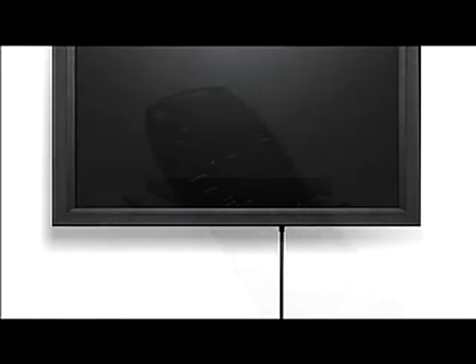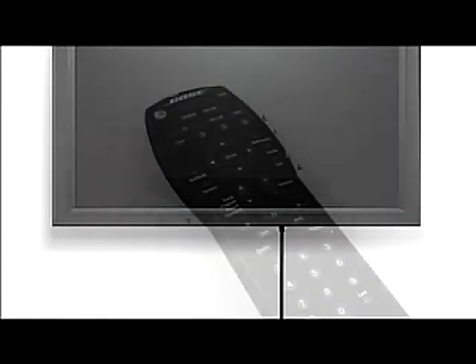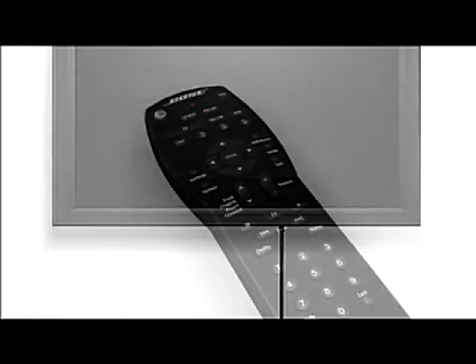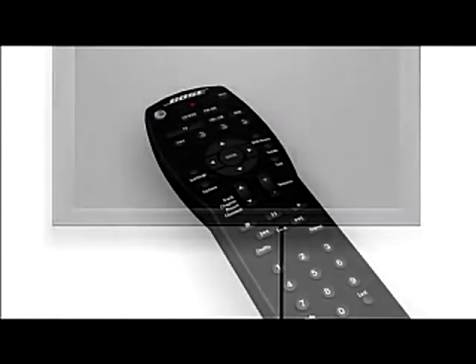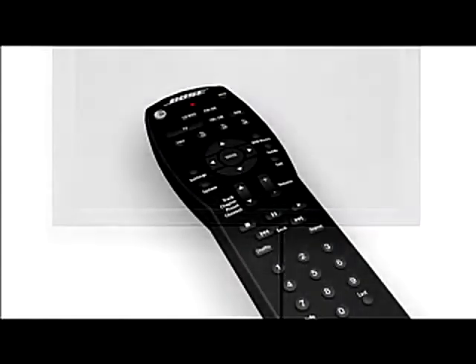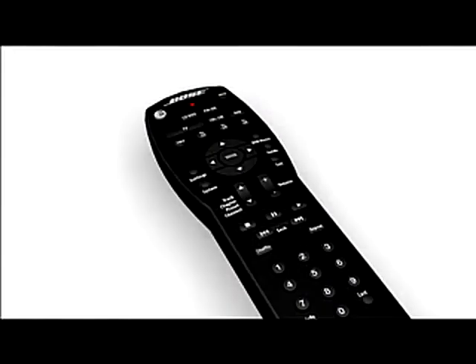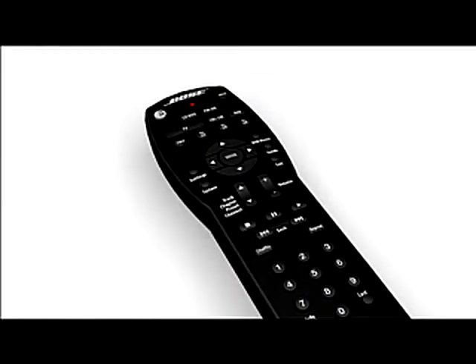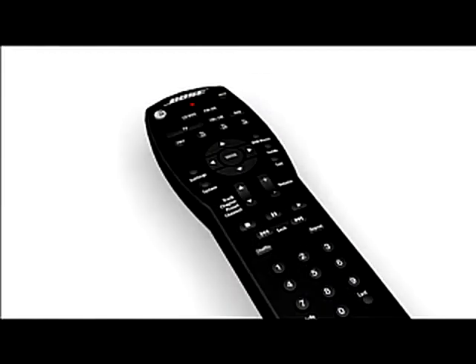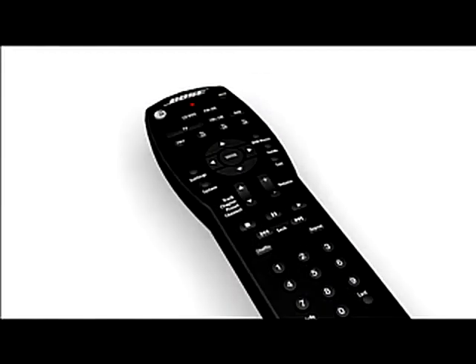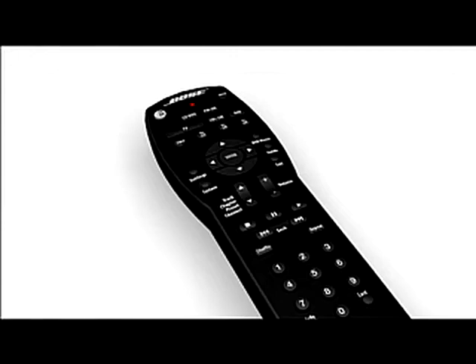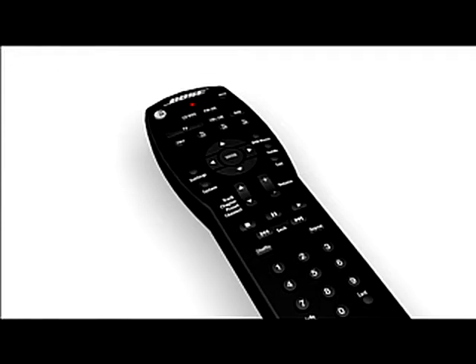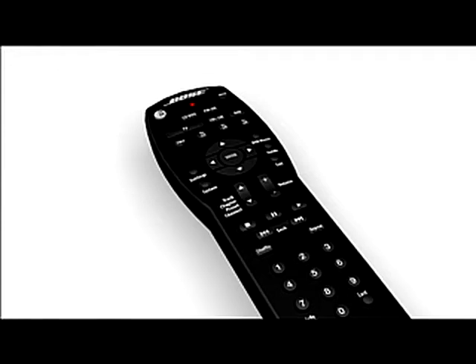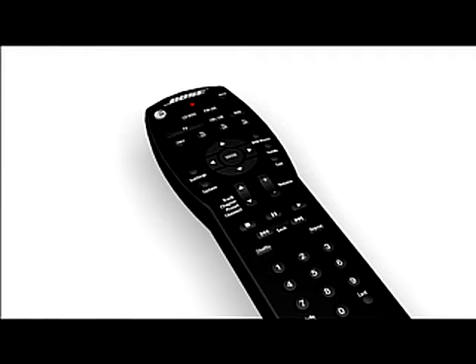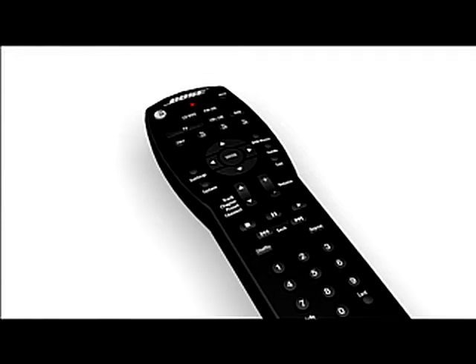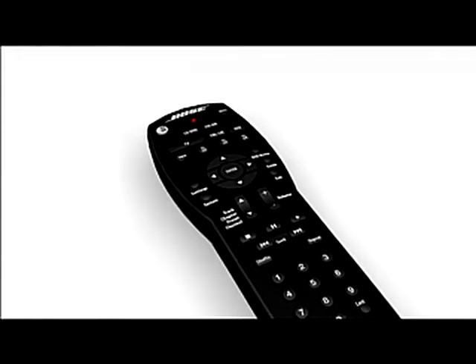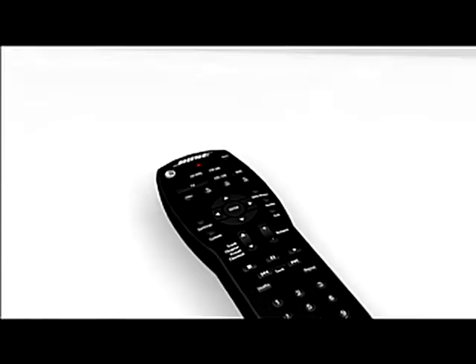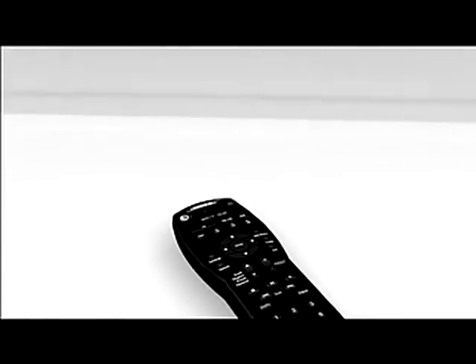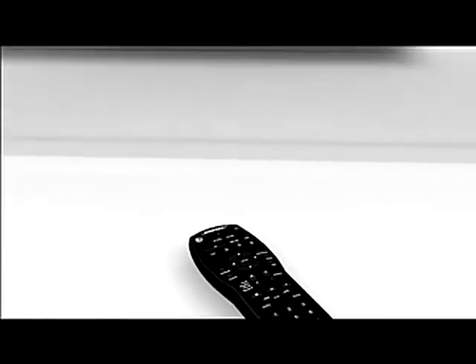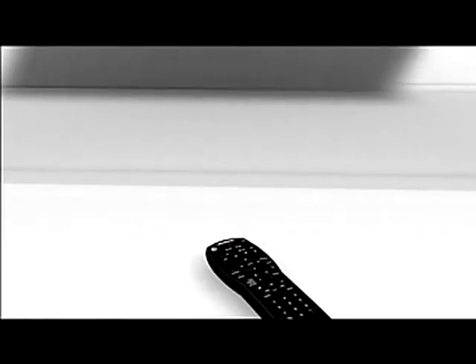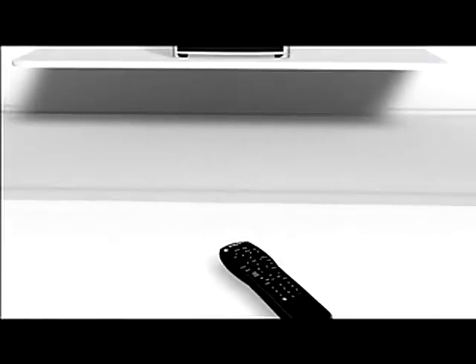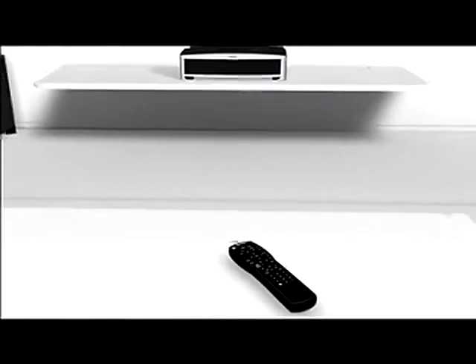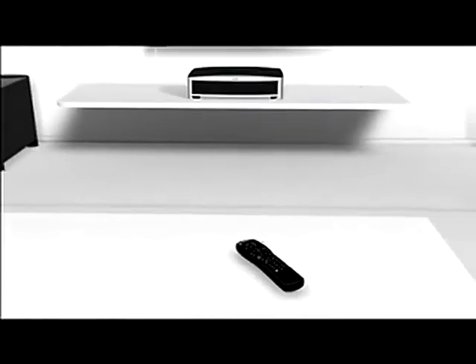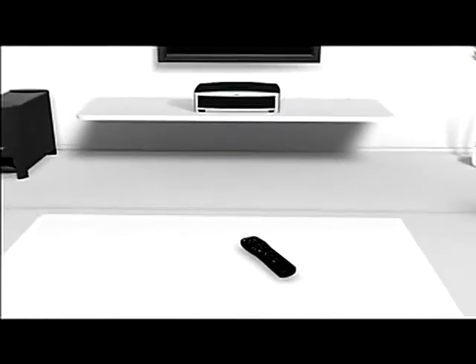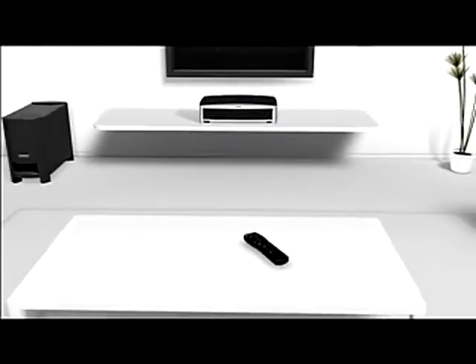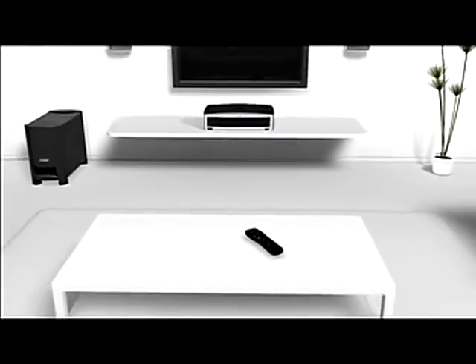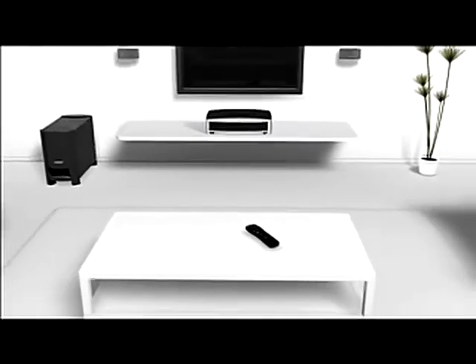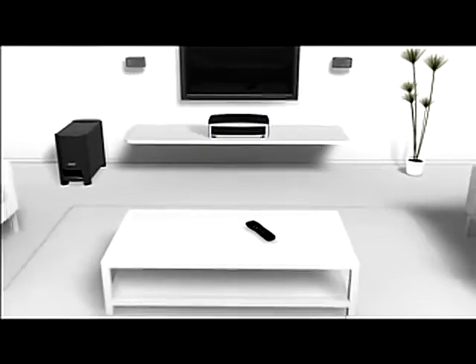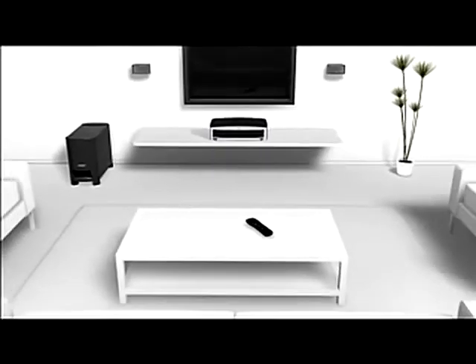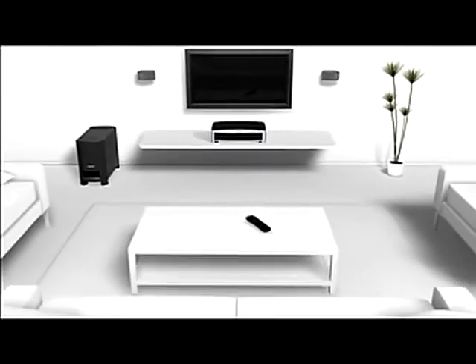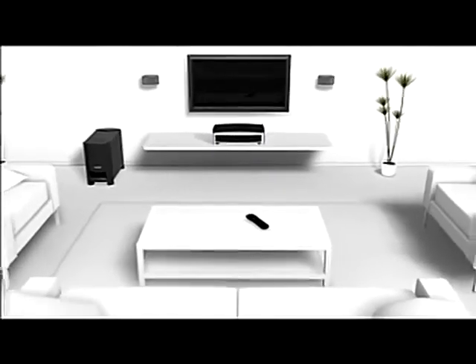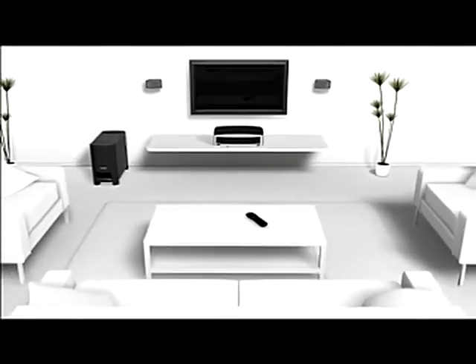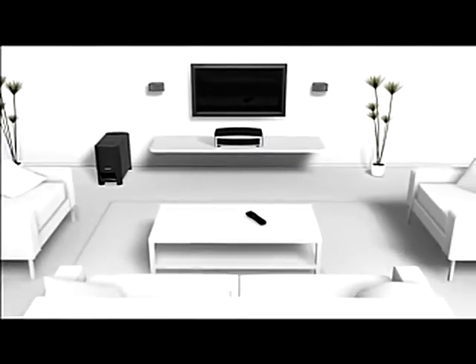That's it. Then just set up your universal remote to control your TV and other attached components, and you're ready to enjoy movies and music in rich, spacious sound.